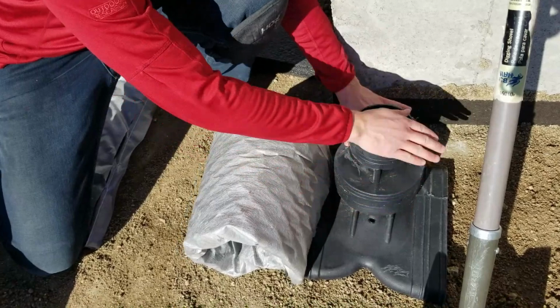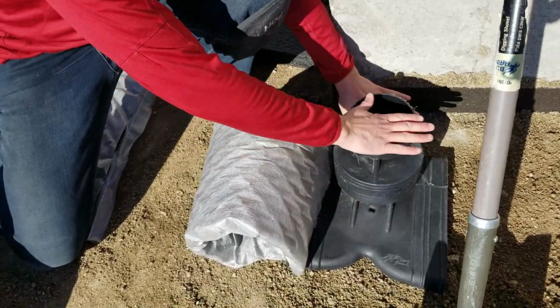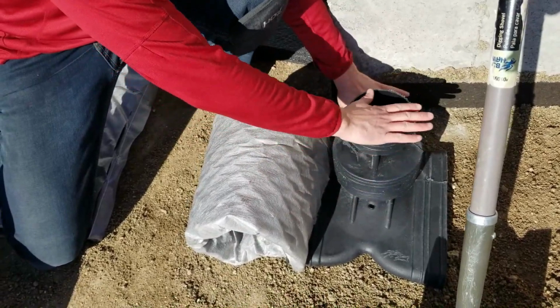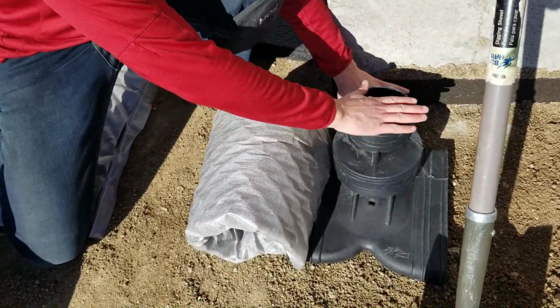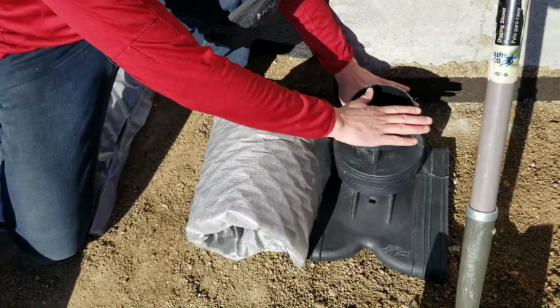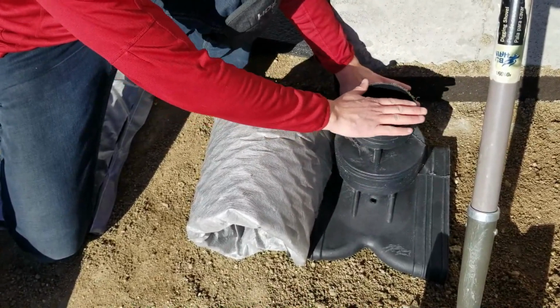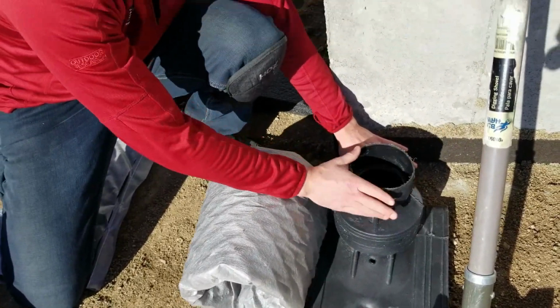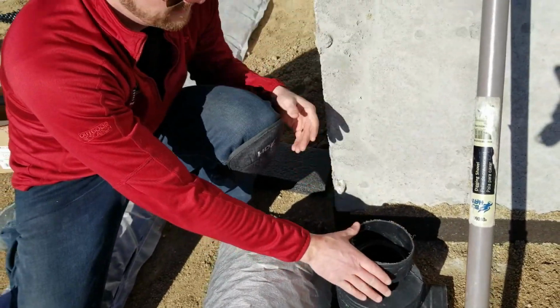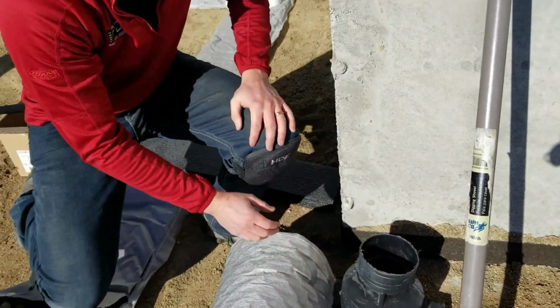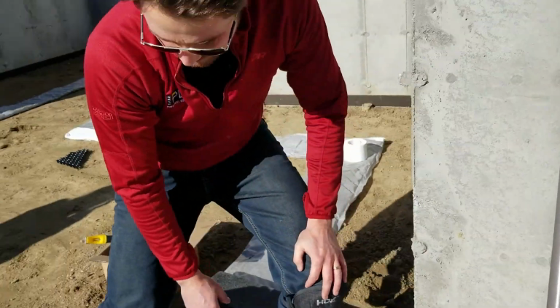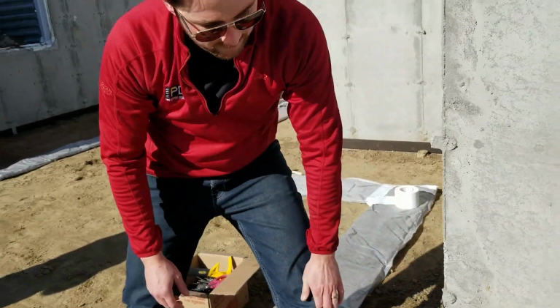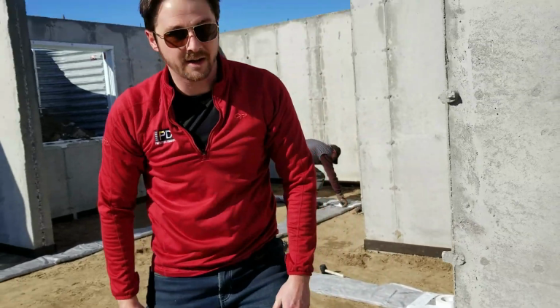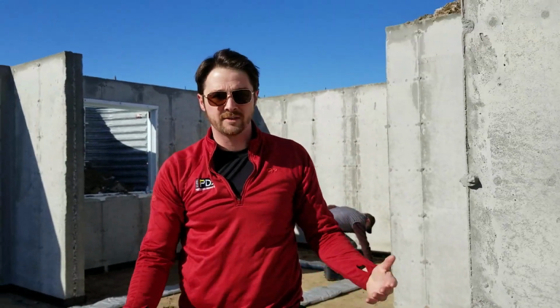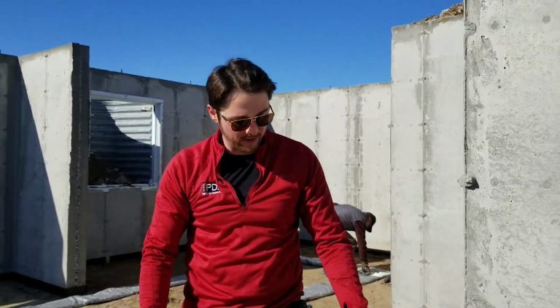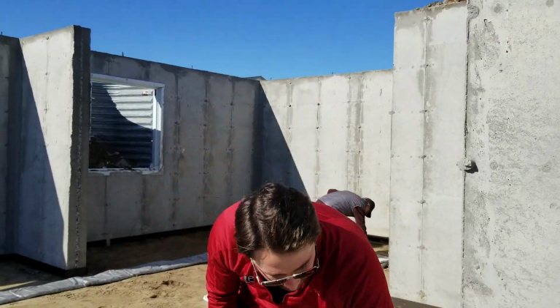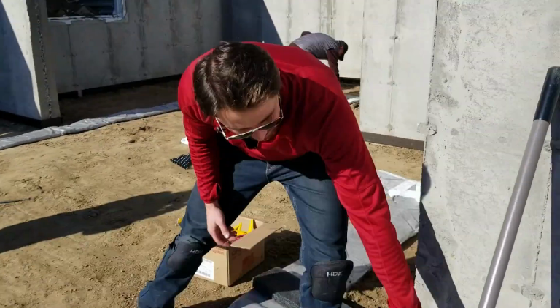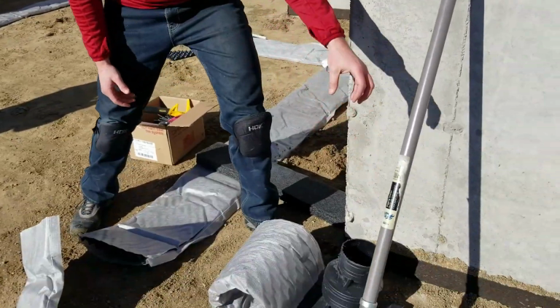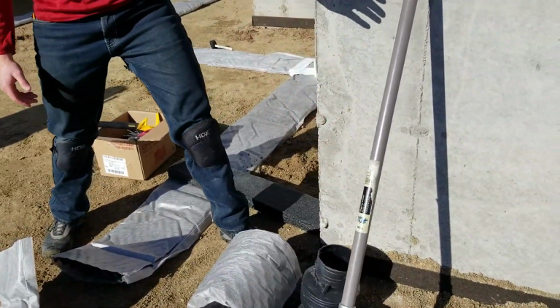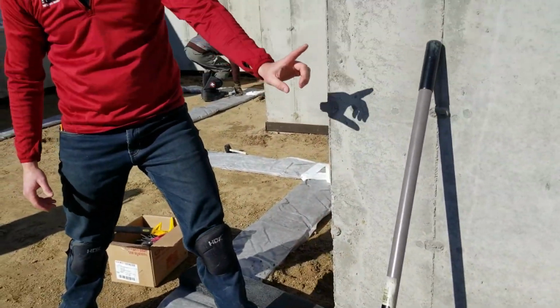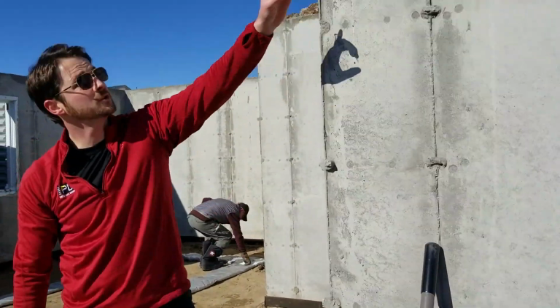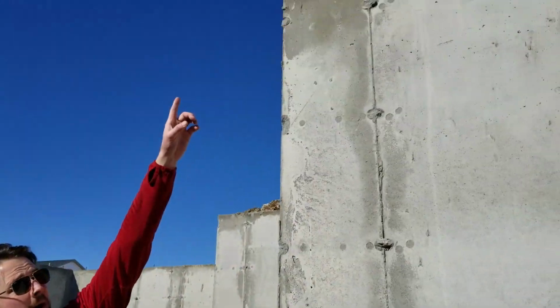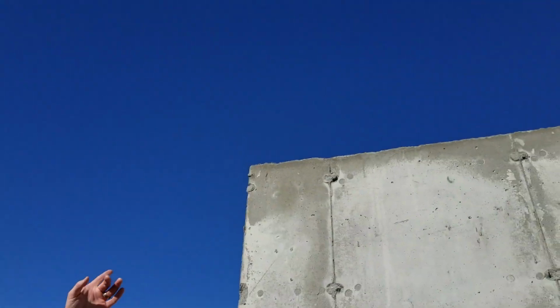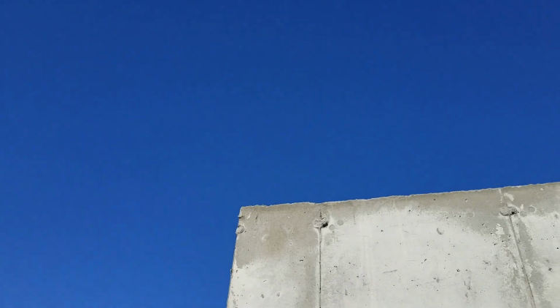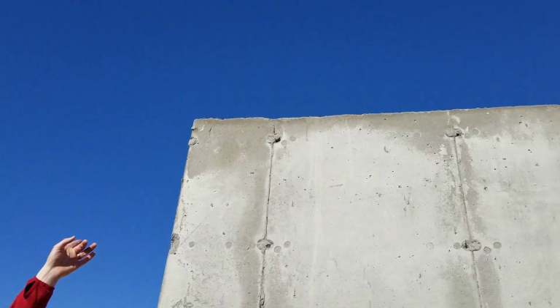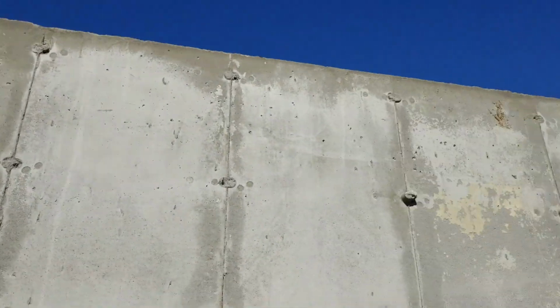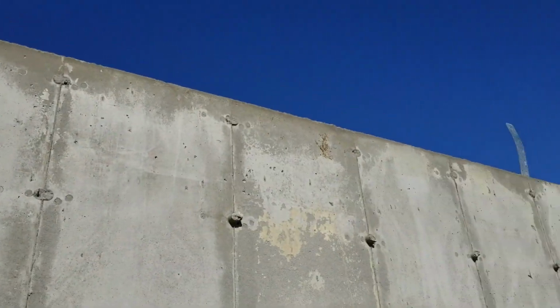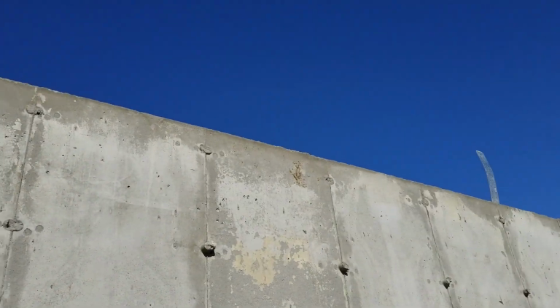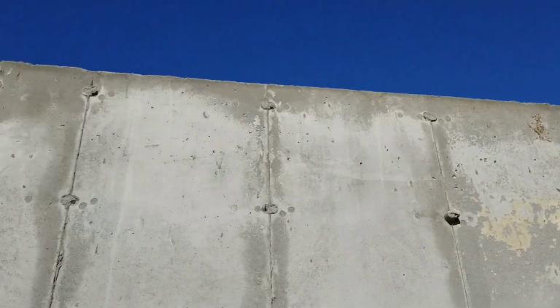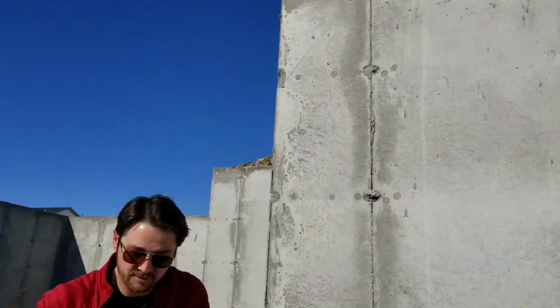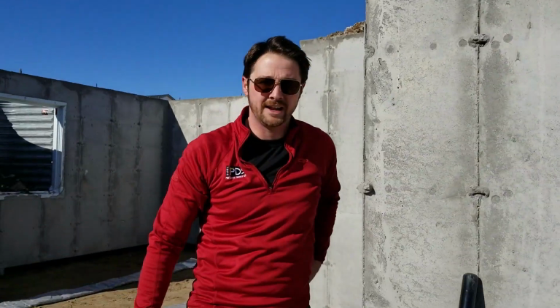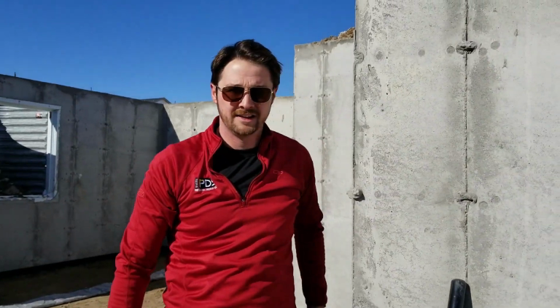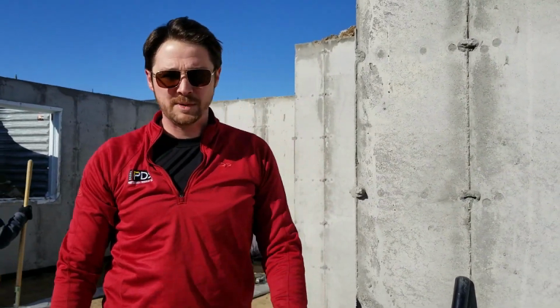We're going to tape this really, really well so that no concrete gets in. When the home is complete, we'll come back in a couple of weeks during framing, bring the 4-inch Schedule 40 straight up, elbow it into the garage, go straight up the wall in the garage, and through the attic. Easy peasy.